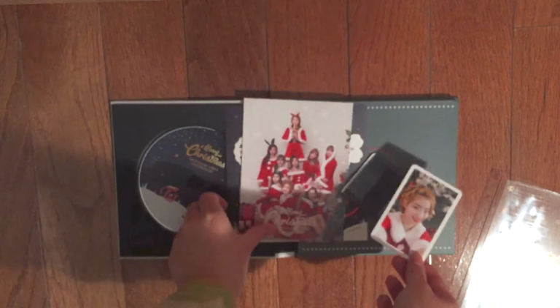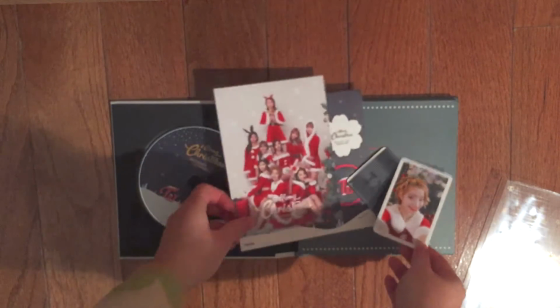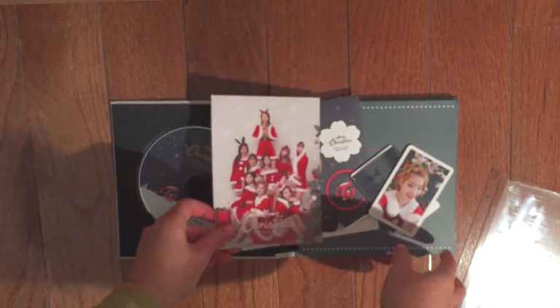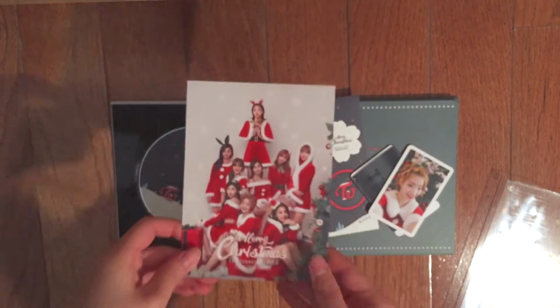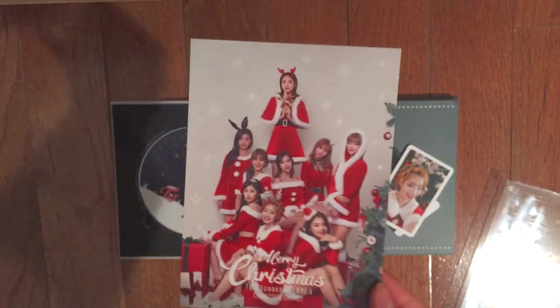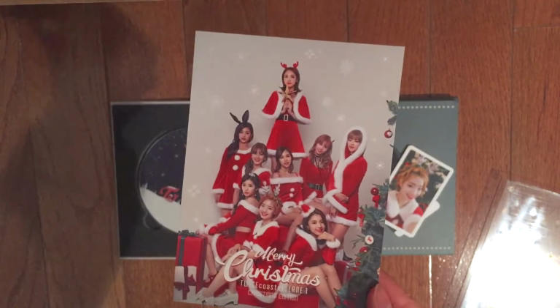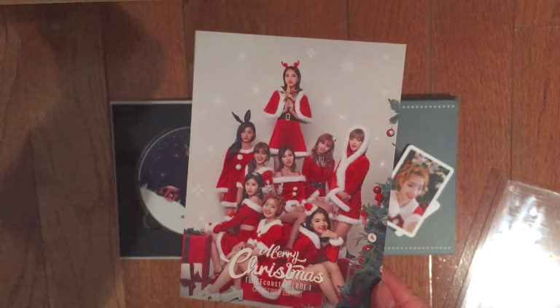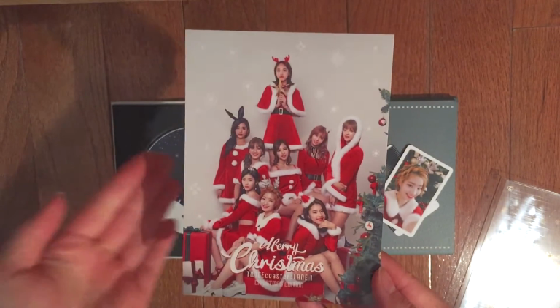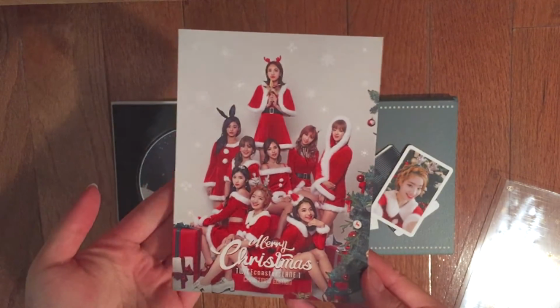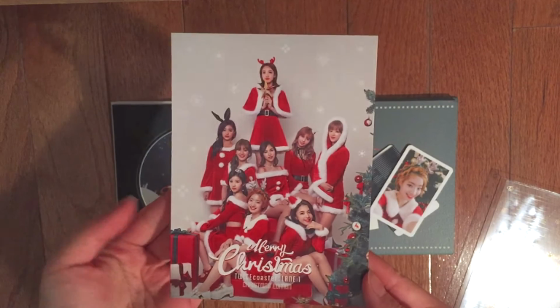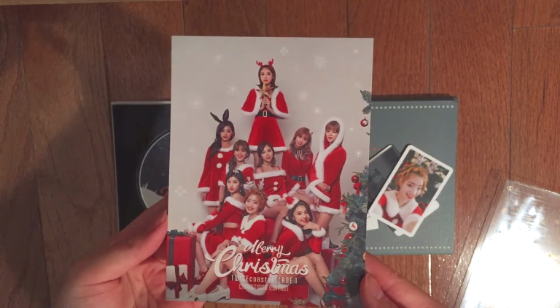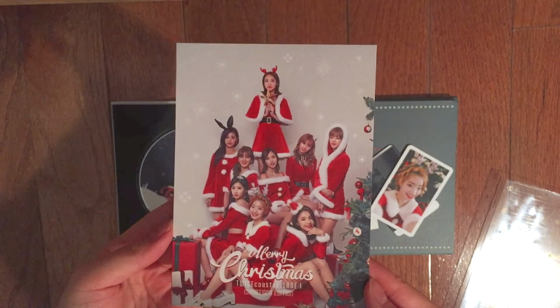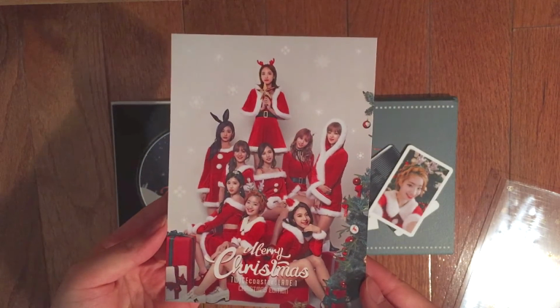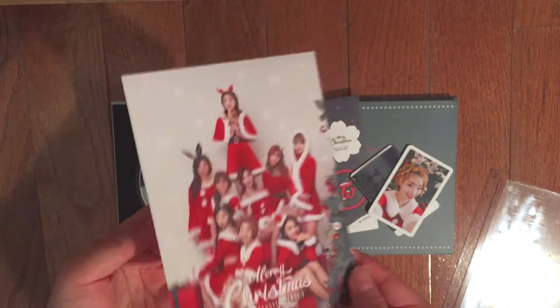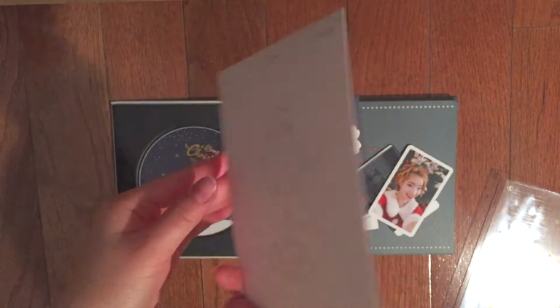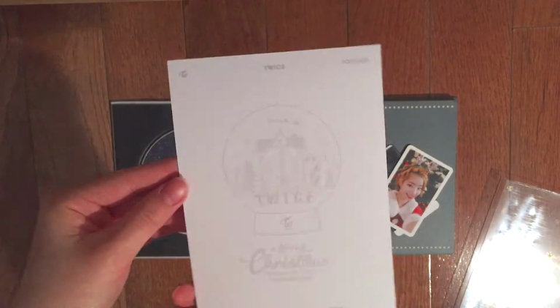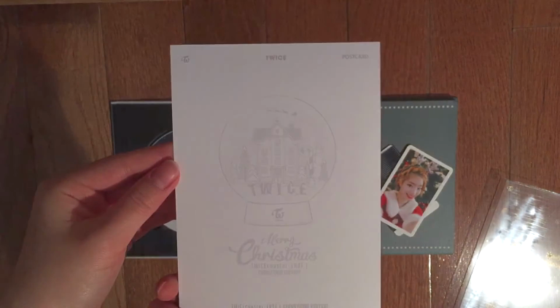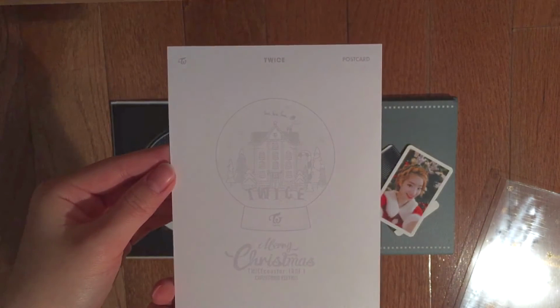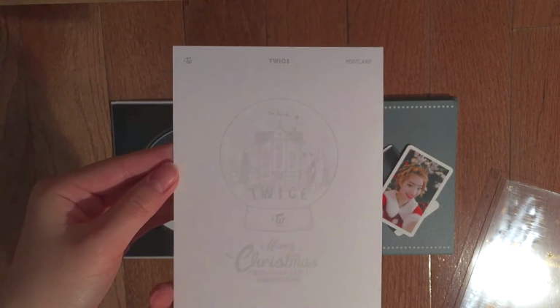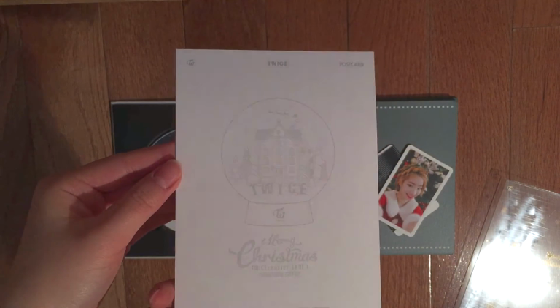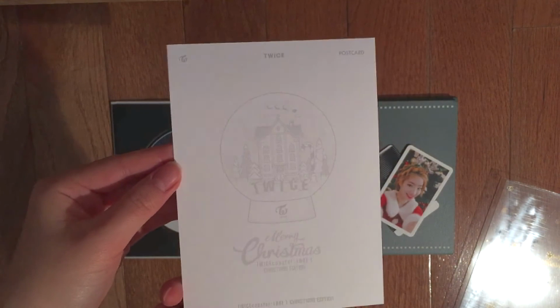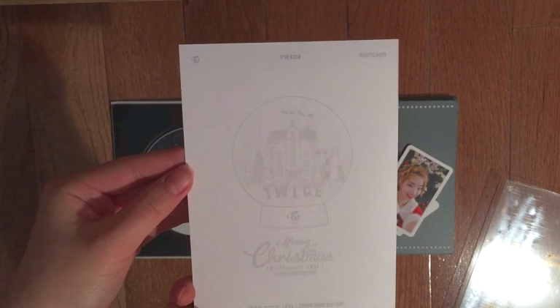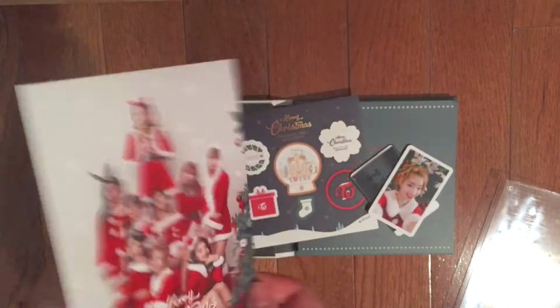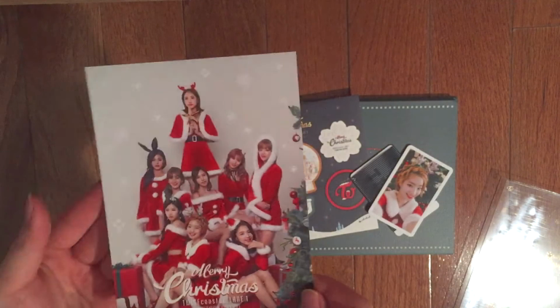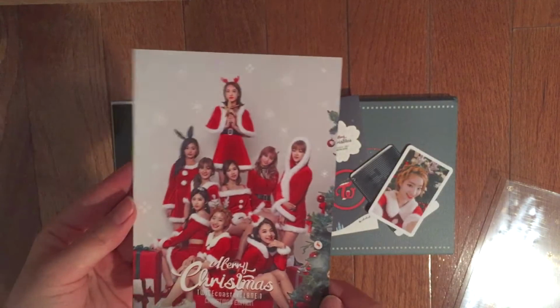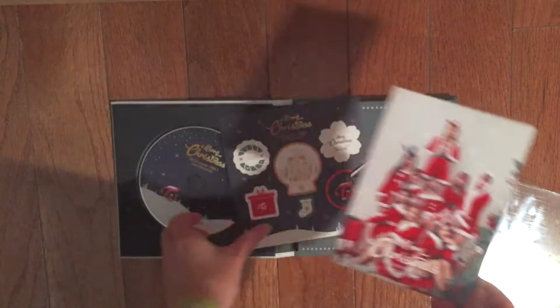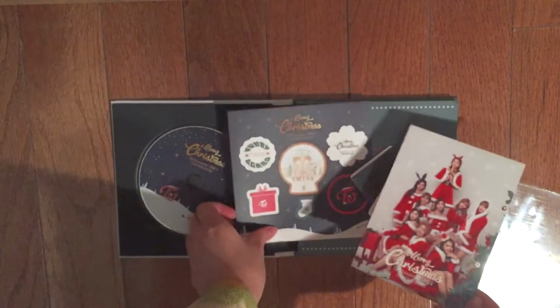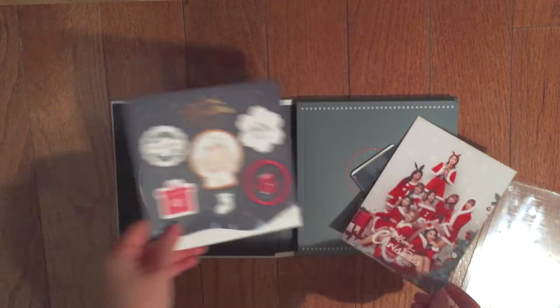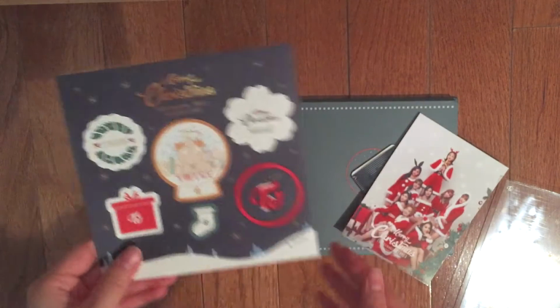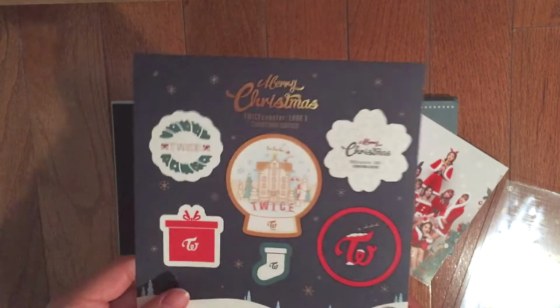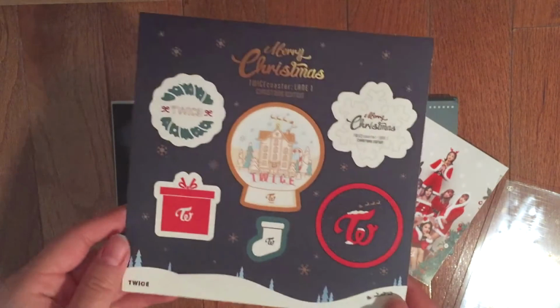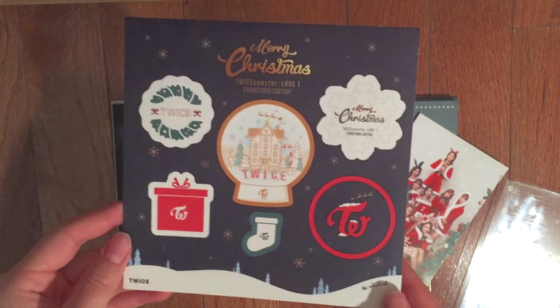You also get this postcard looking thing of all of the Twice members, and then you also get the sticker sheet.